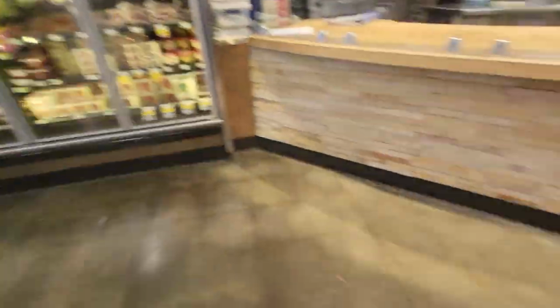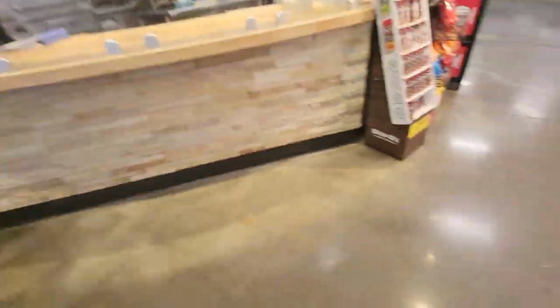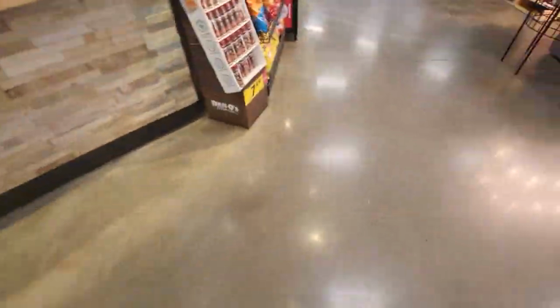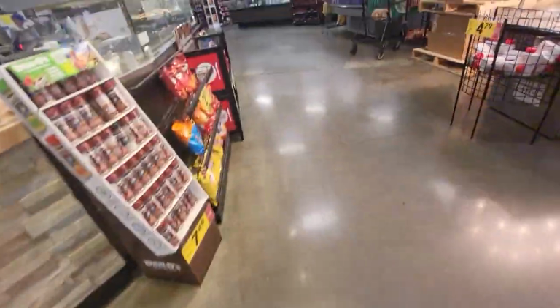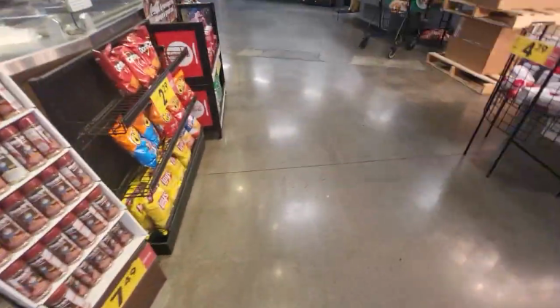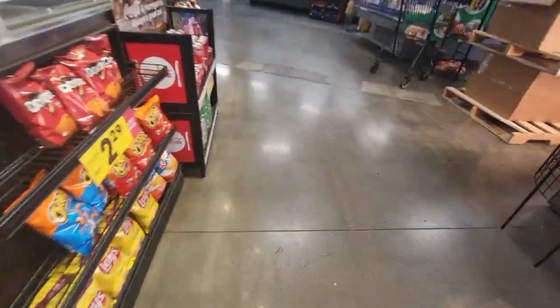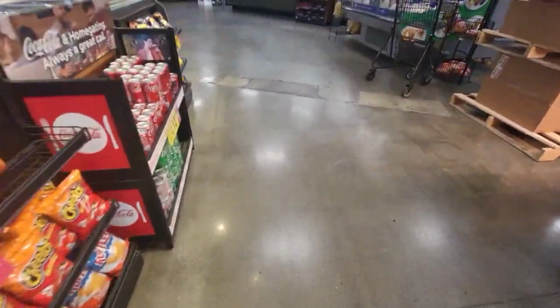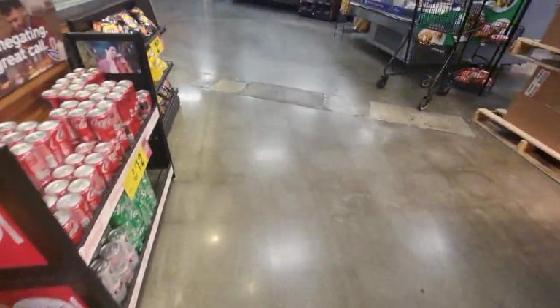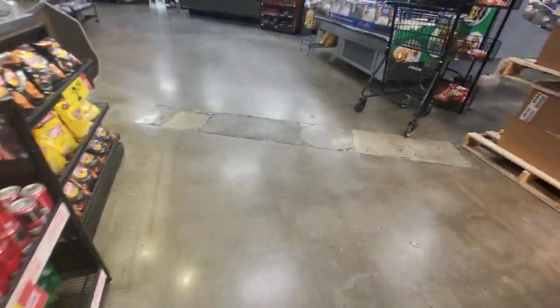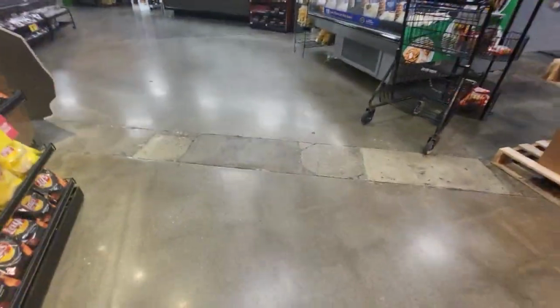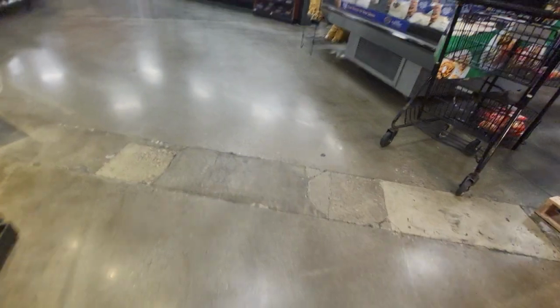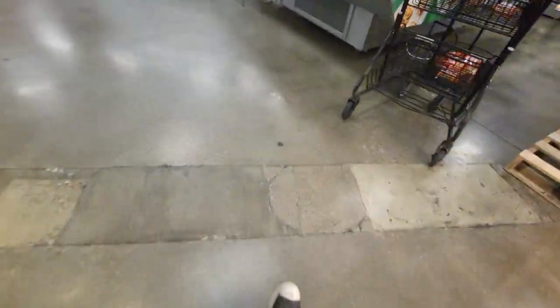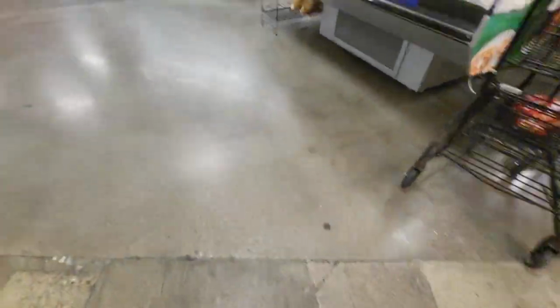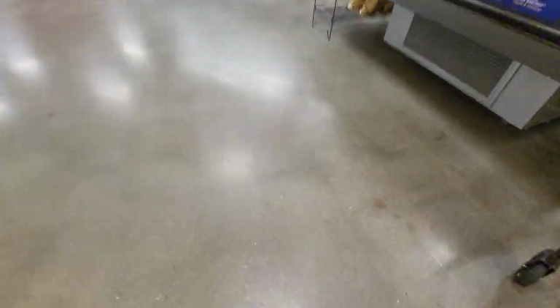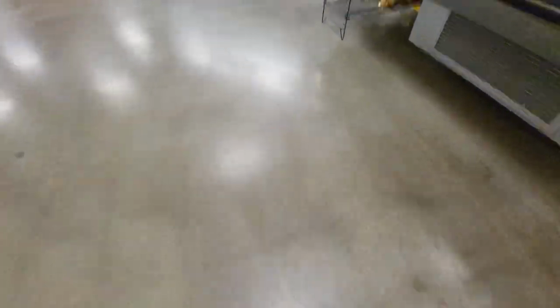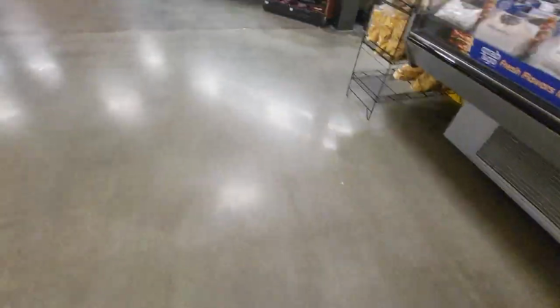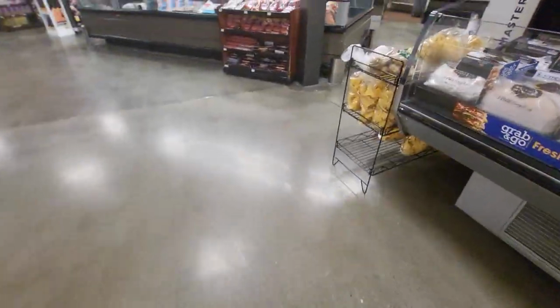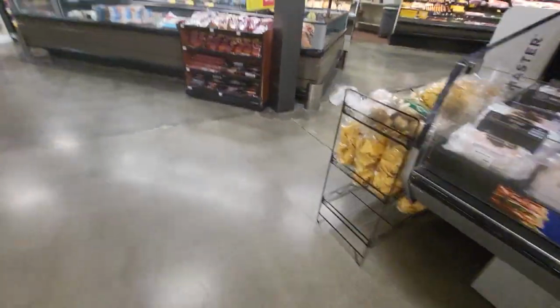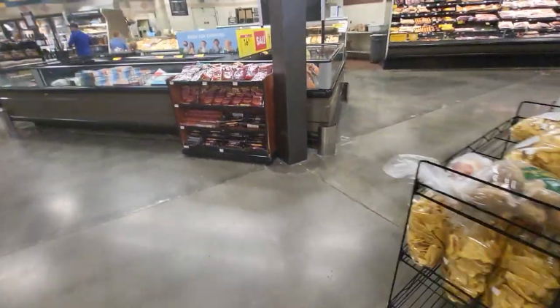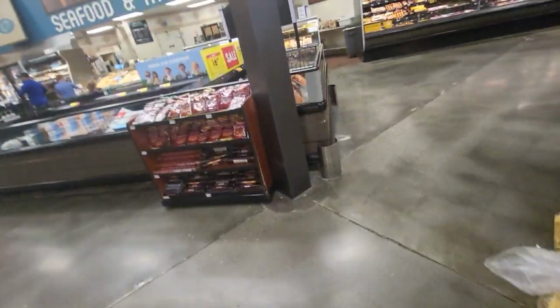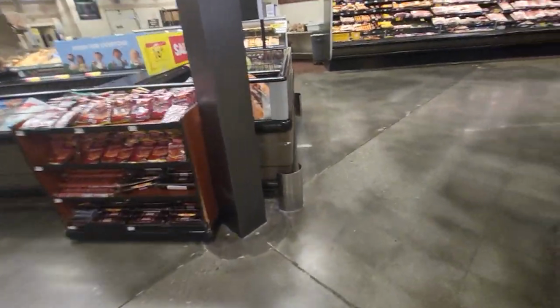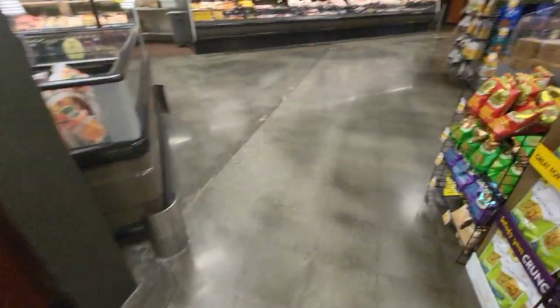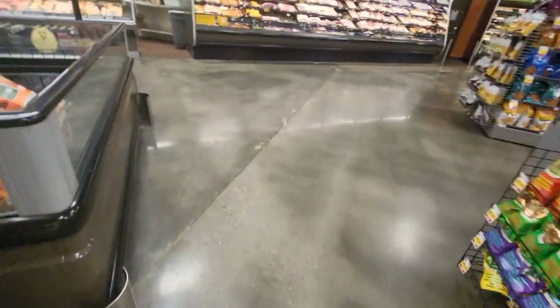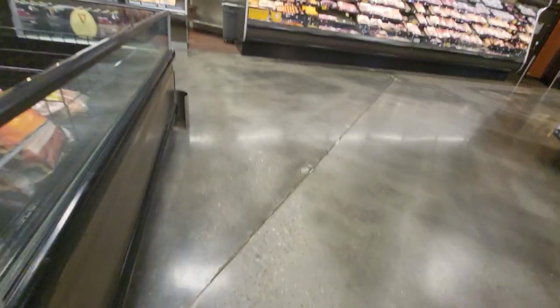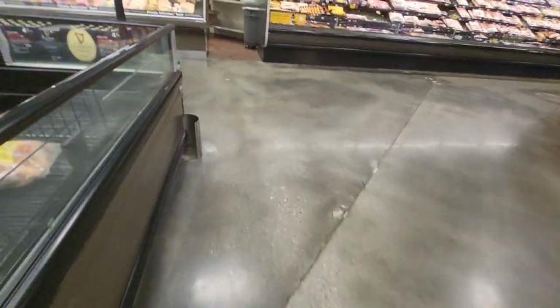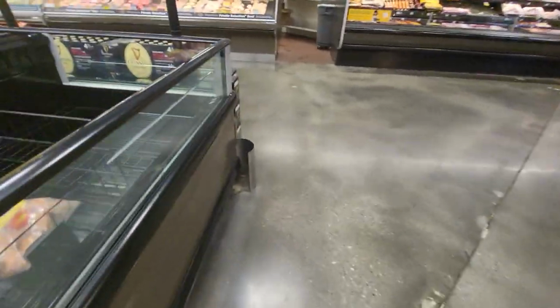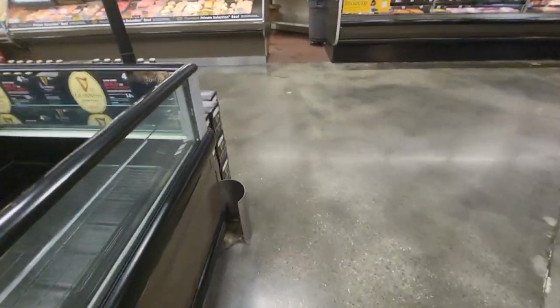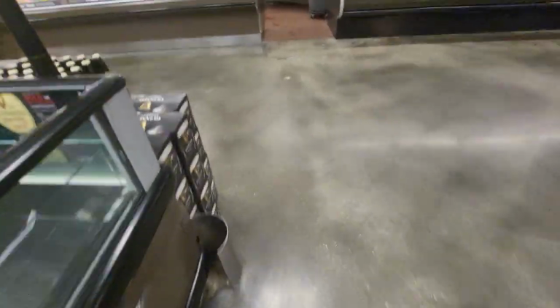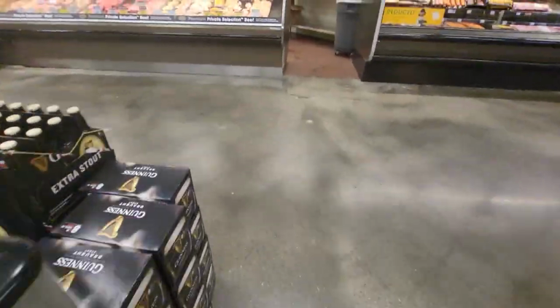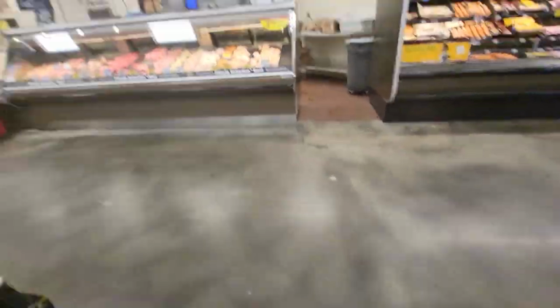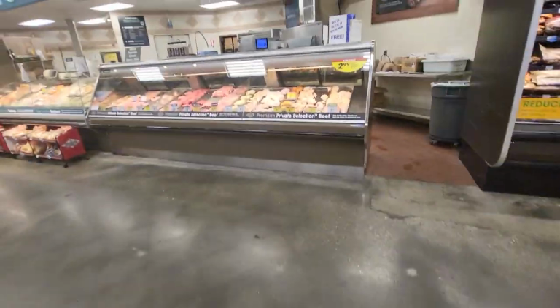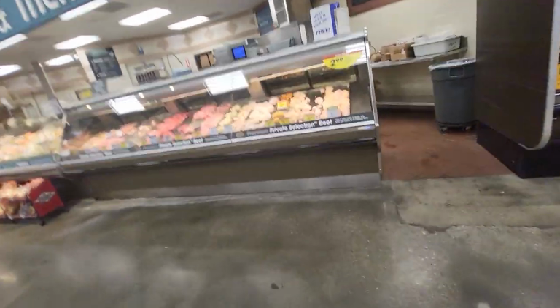The deli area of Kroger. And this is supposed to be like a super Kroger or something, because this is like the biggest Kroger I've ever seen. Plus it has a gas station outside, so this is like a big Kroger.